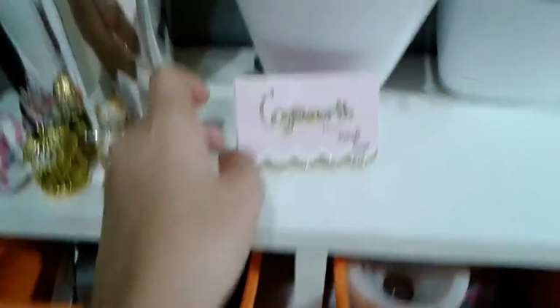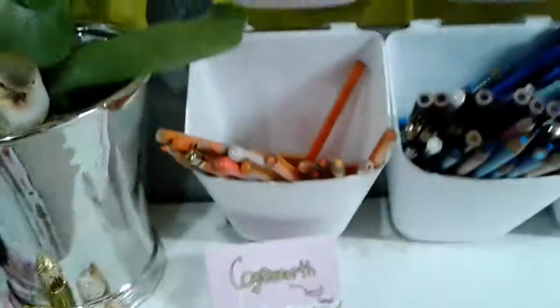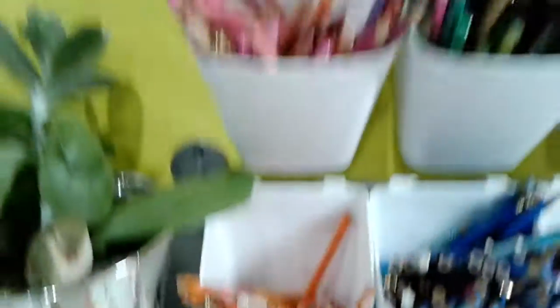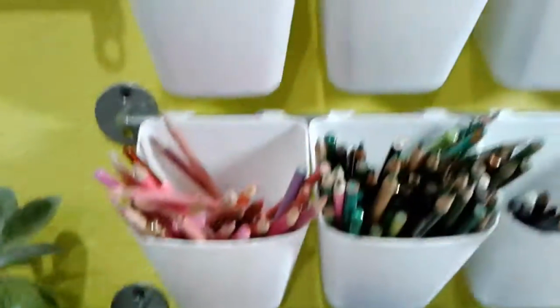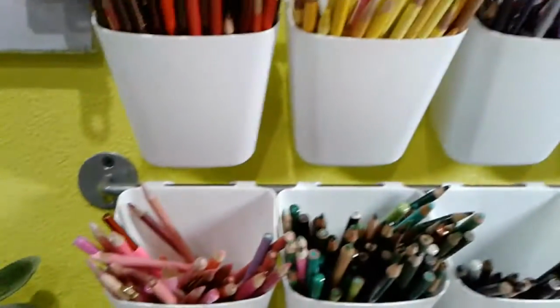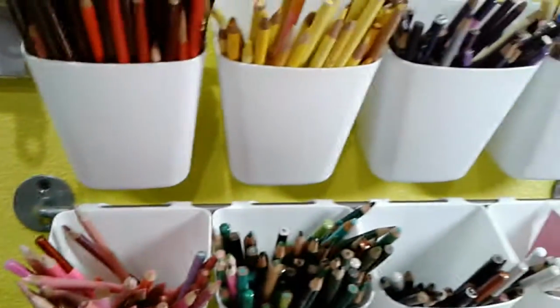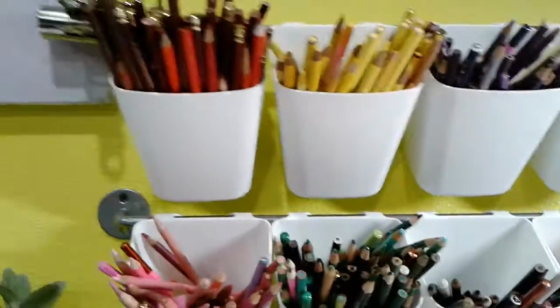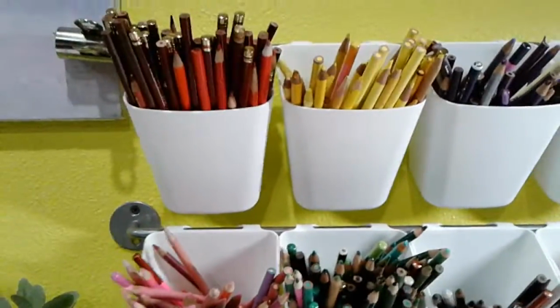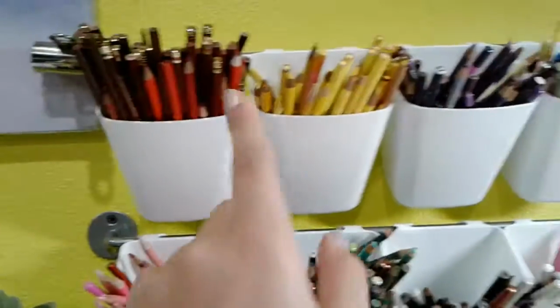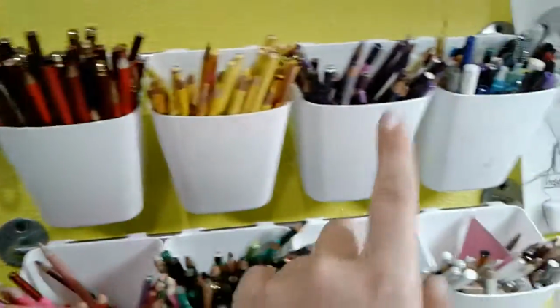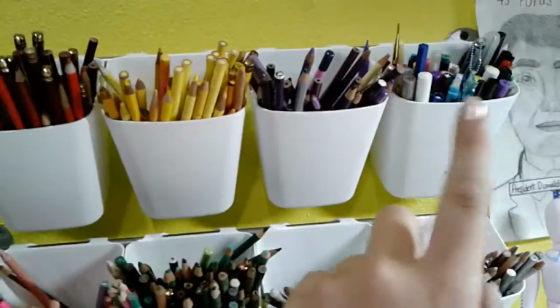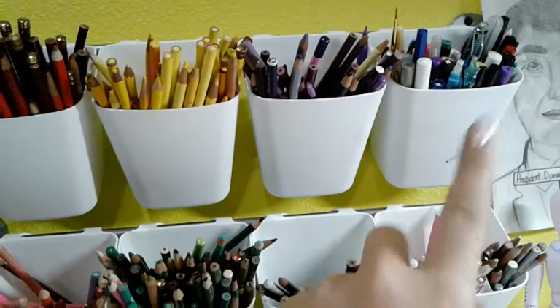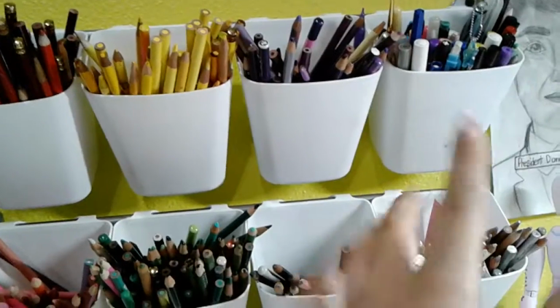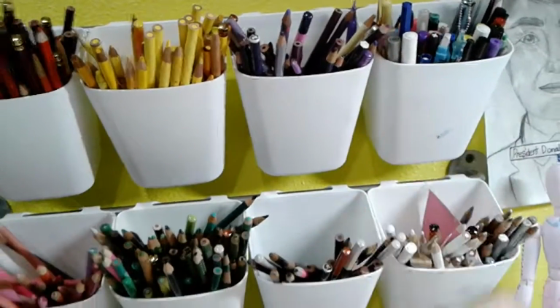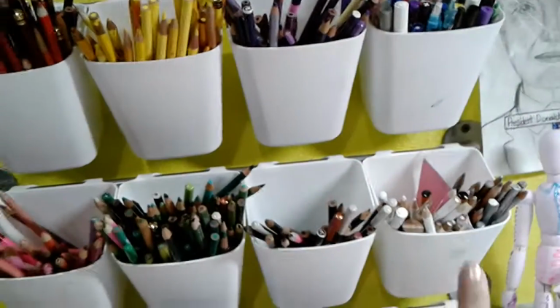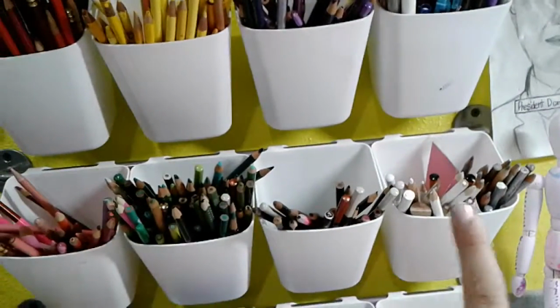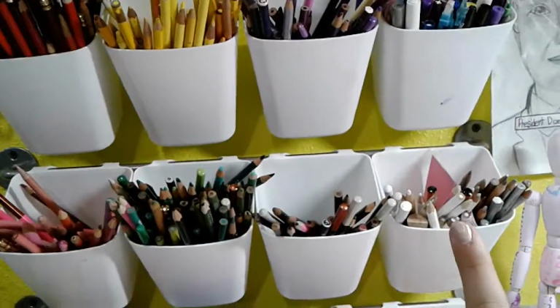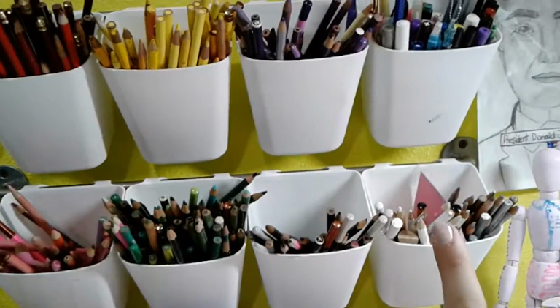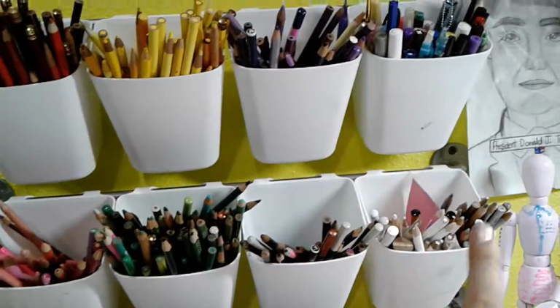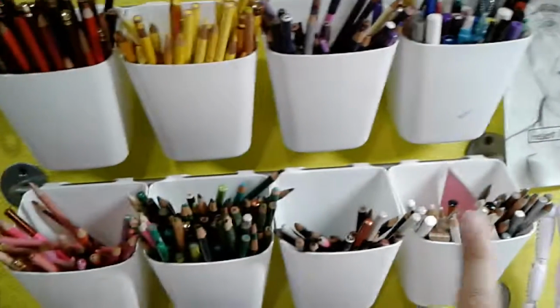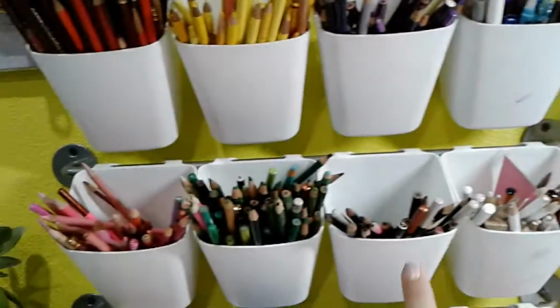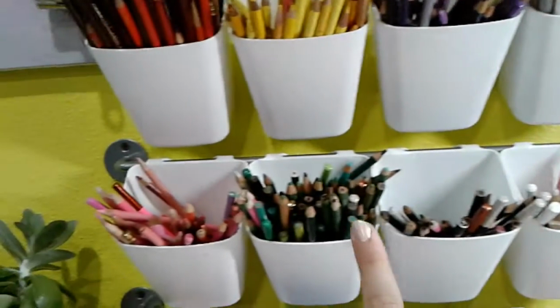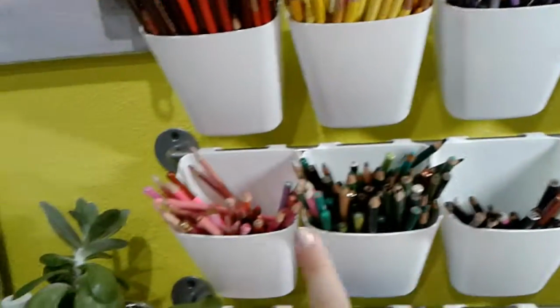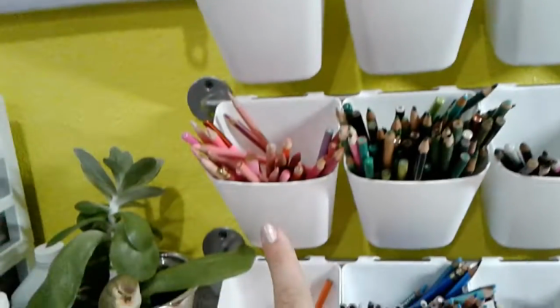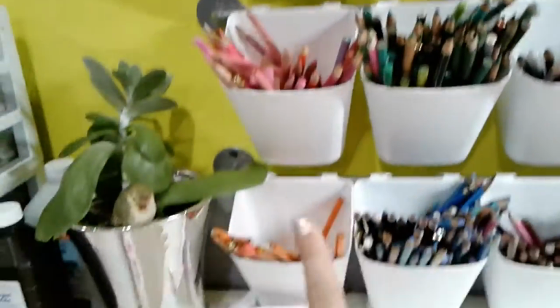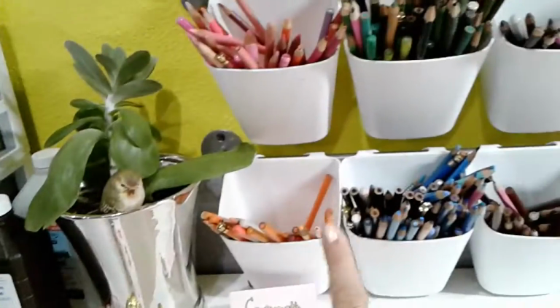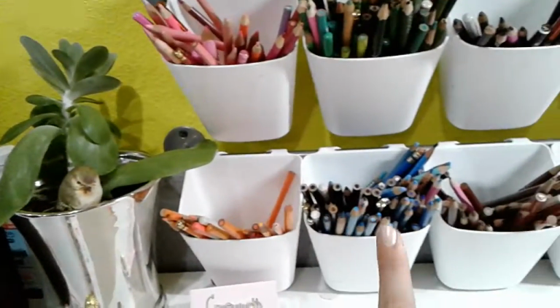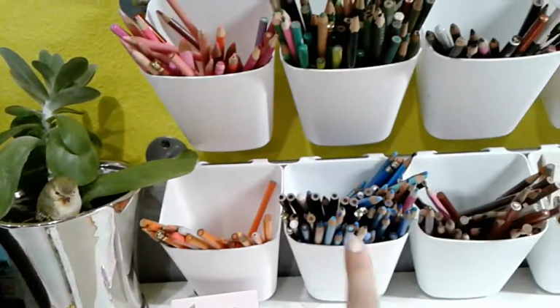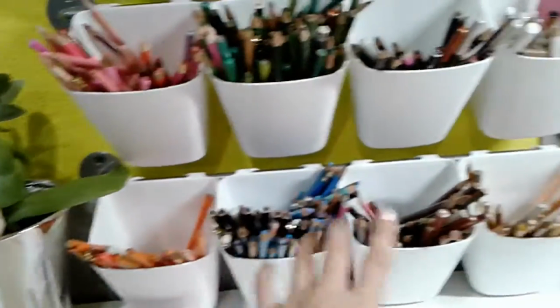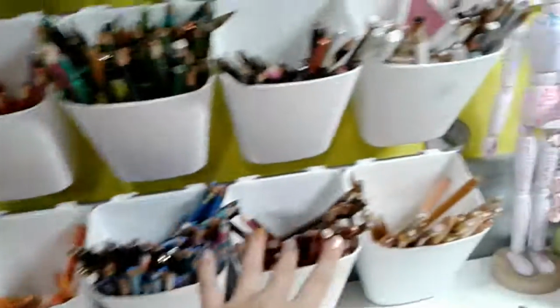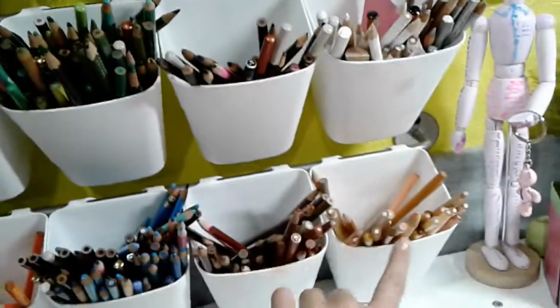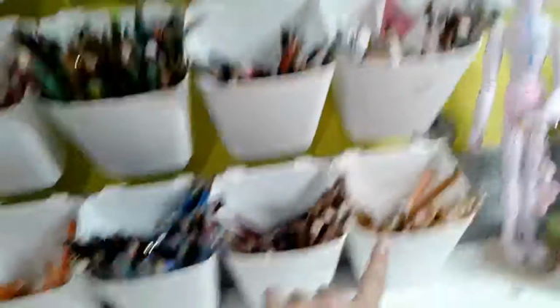Right here I have my colored pencils that are red, yellow, purple — just mixed — white, grey, black, green, pink, orange, blue, brown, and skin tones.